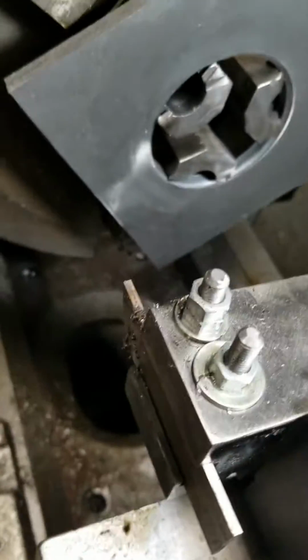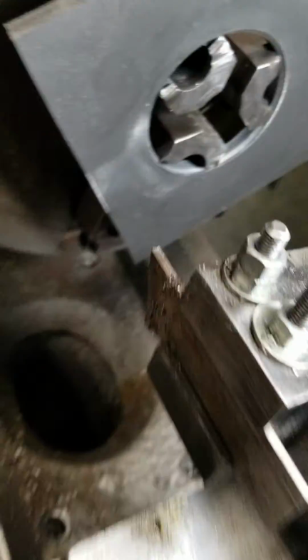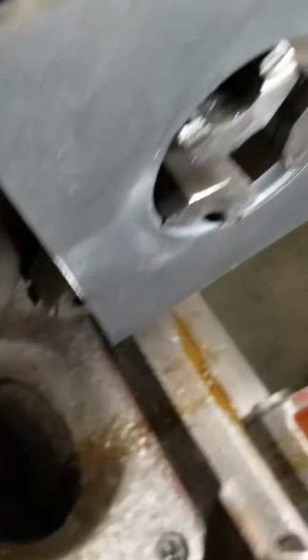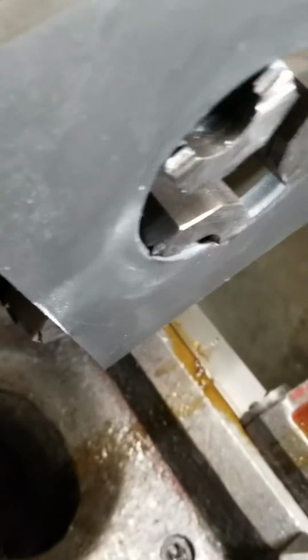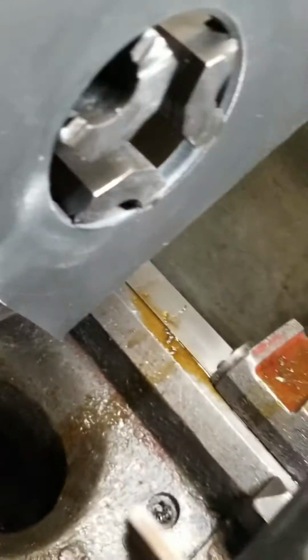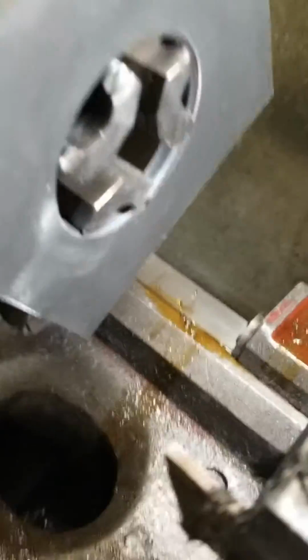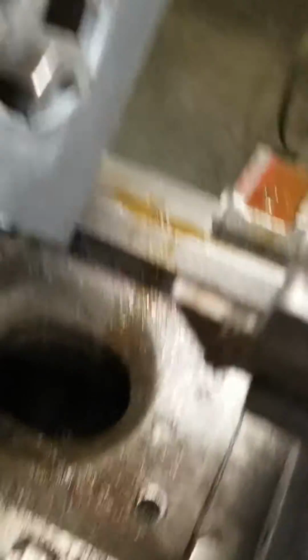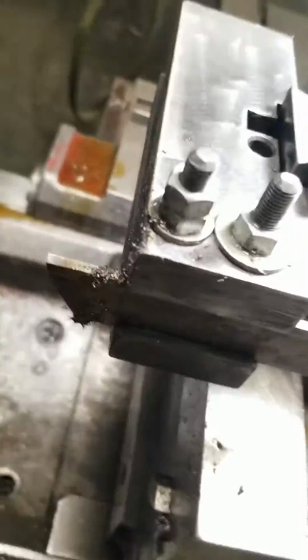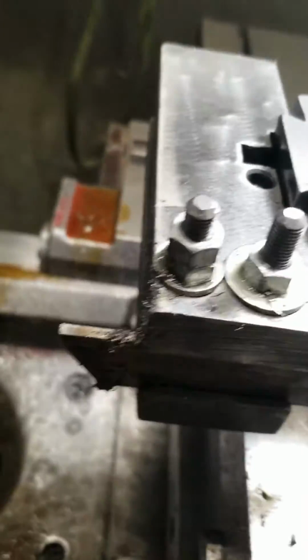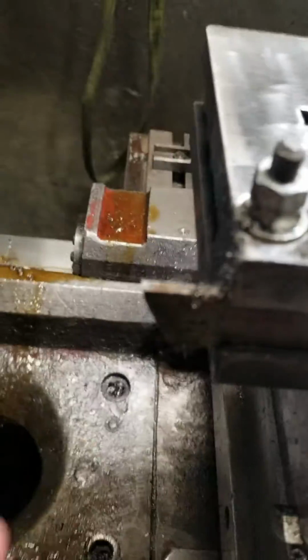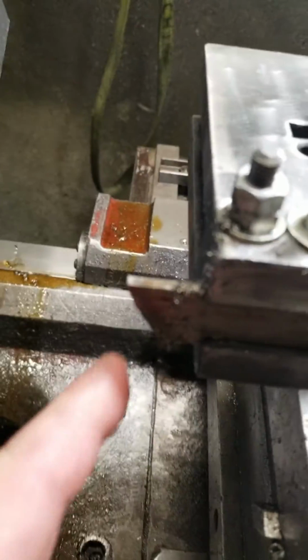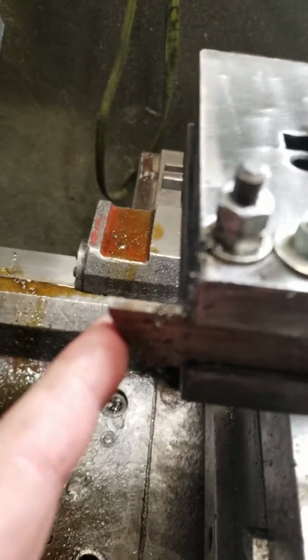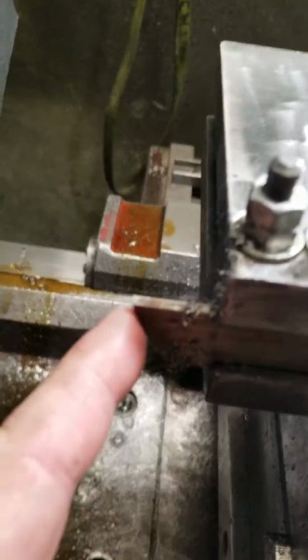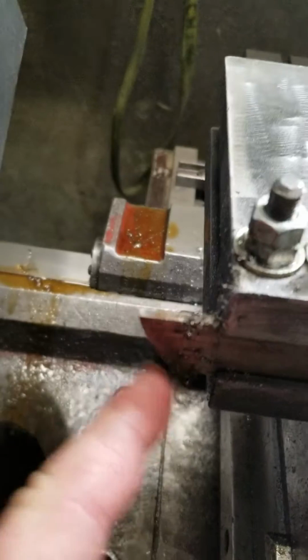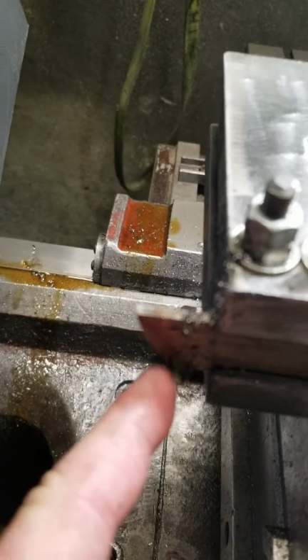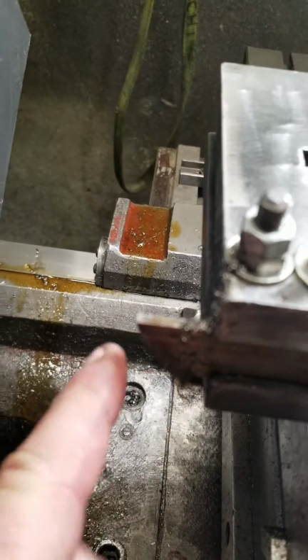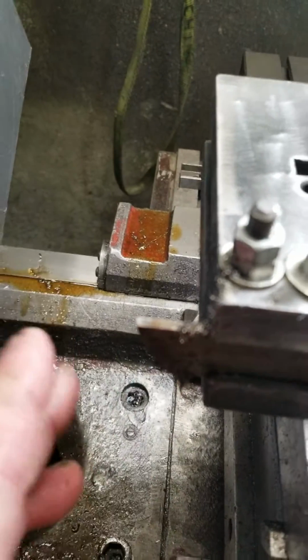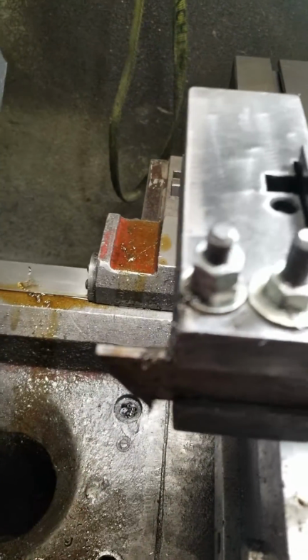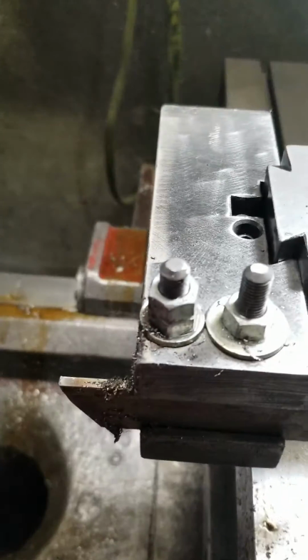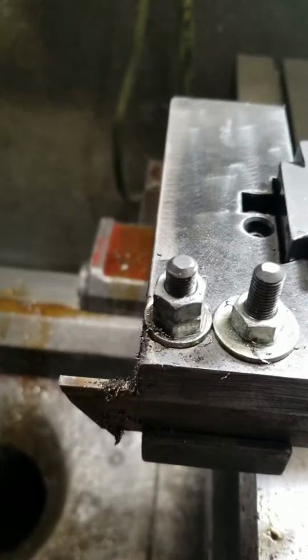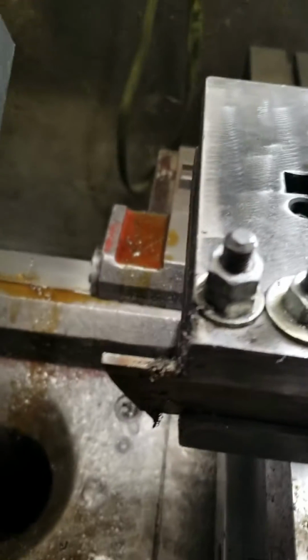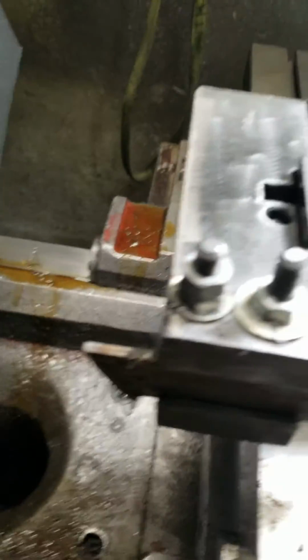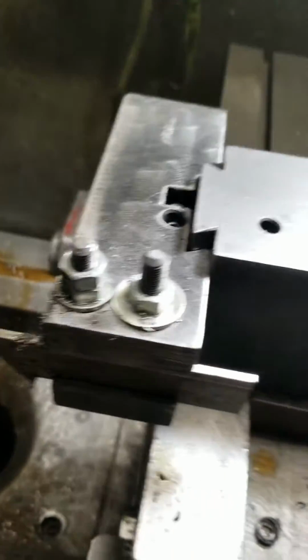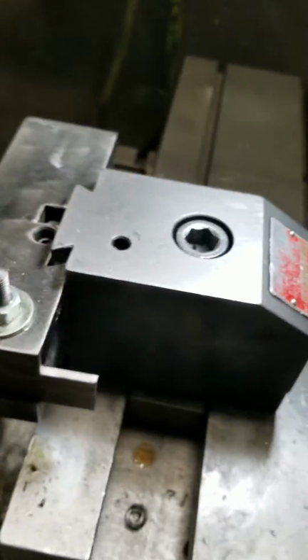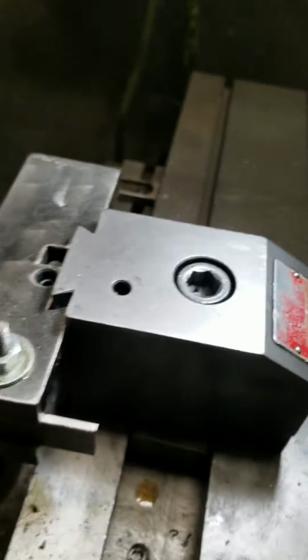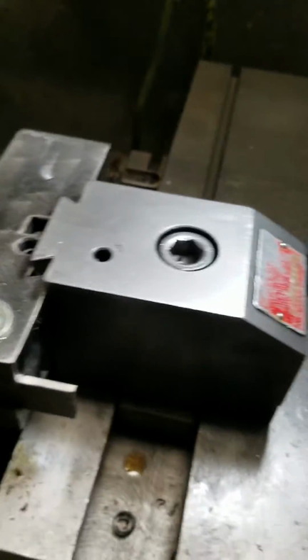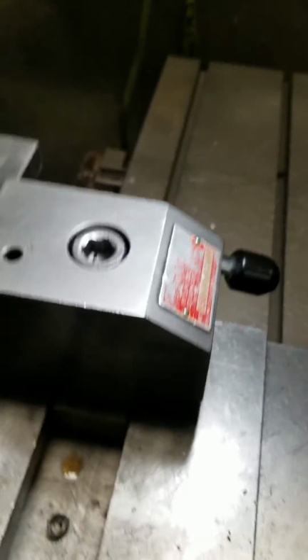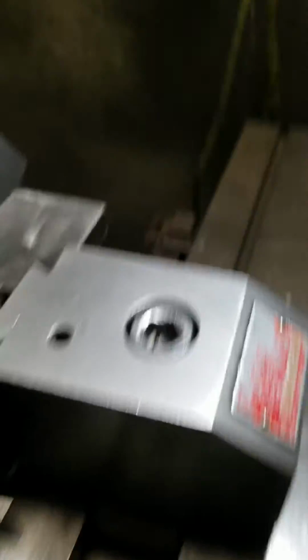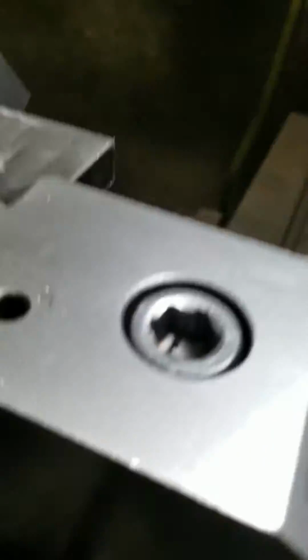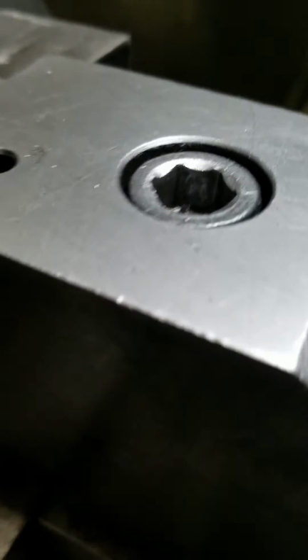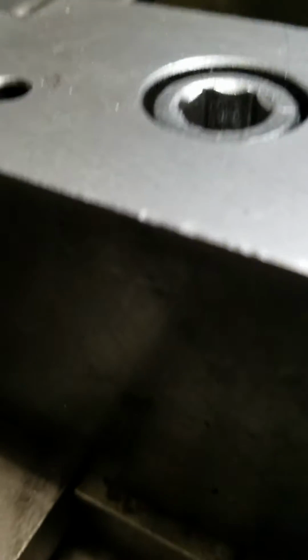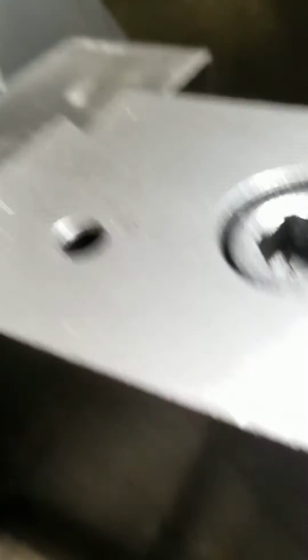Make sure that when you do this you relieve your blade back, because if it's too thick it'll snap. Just come in there on the mark.